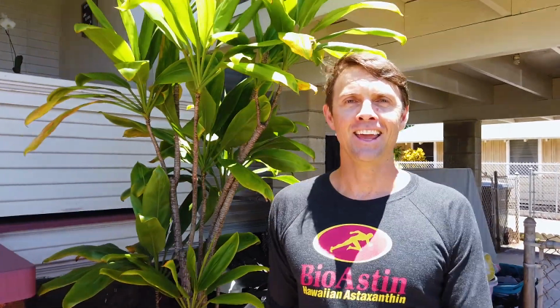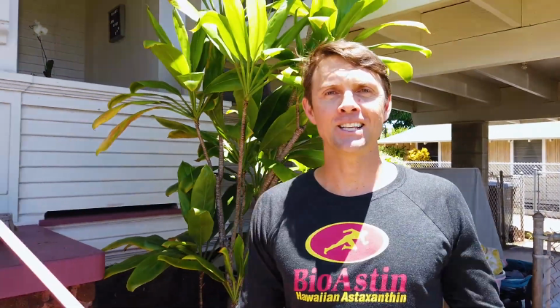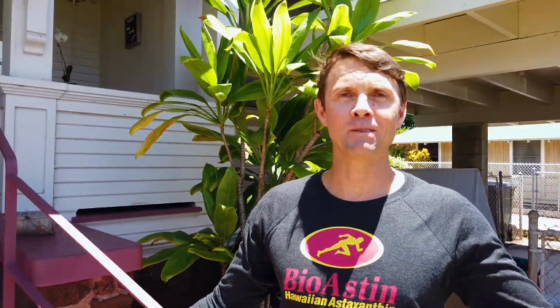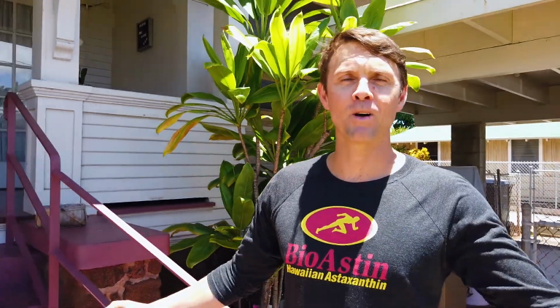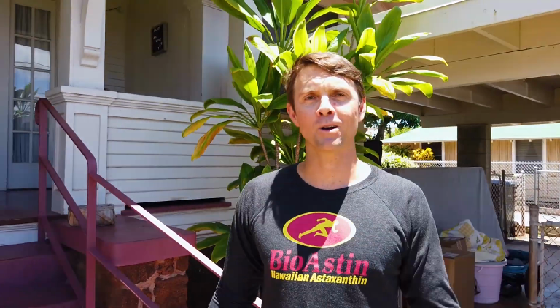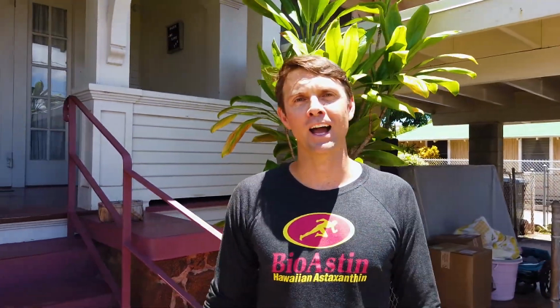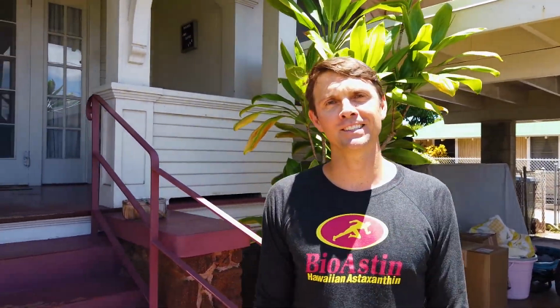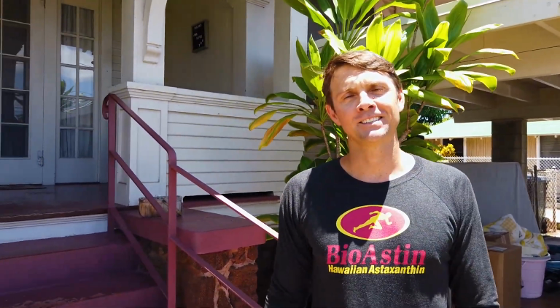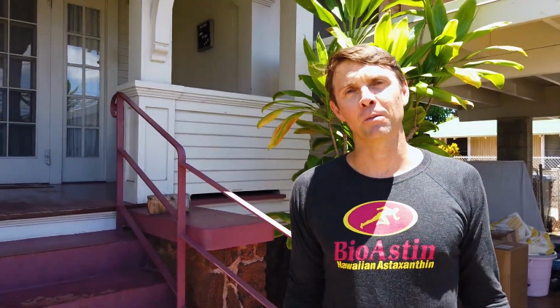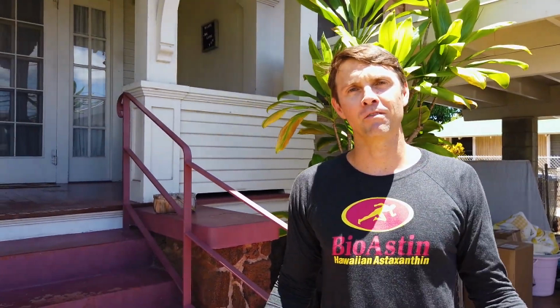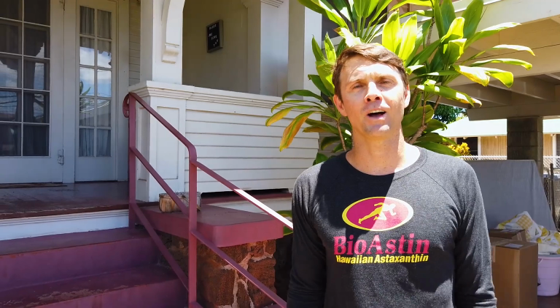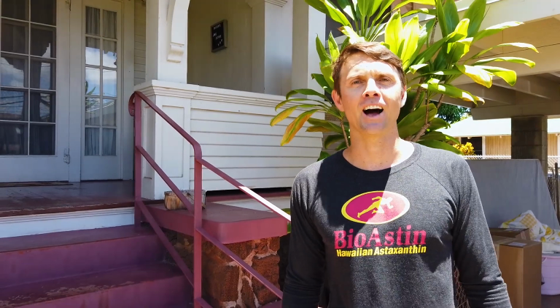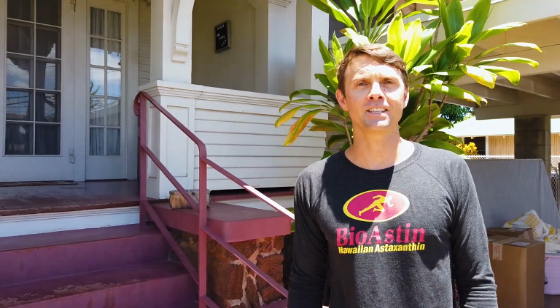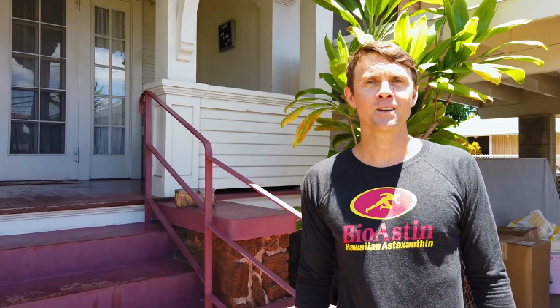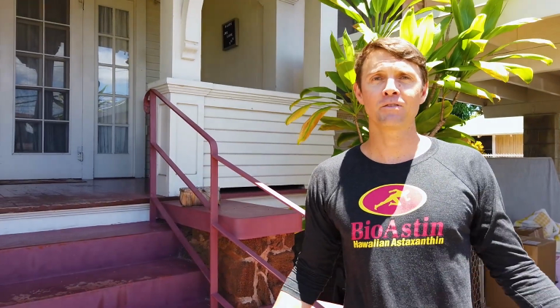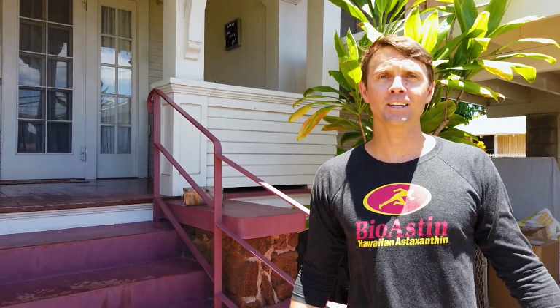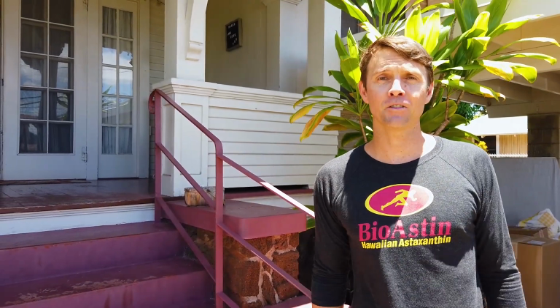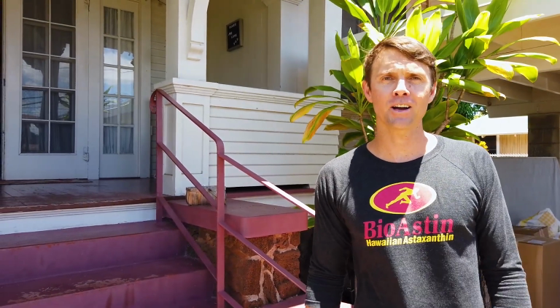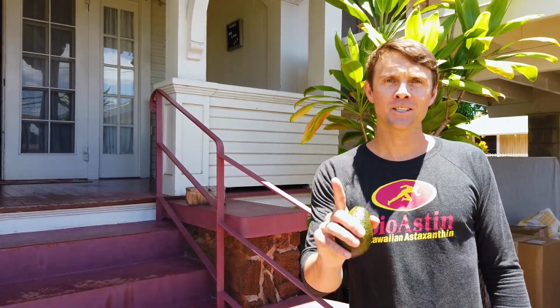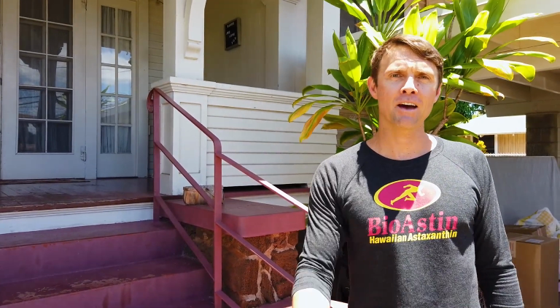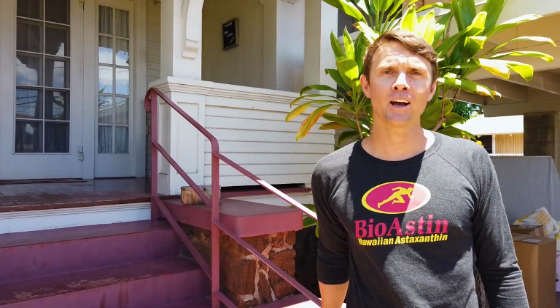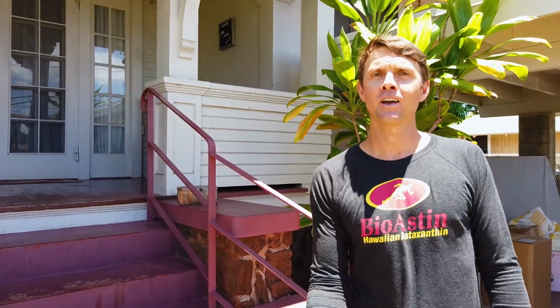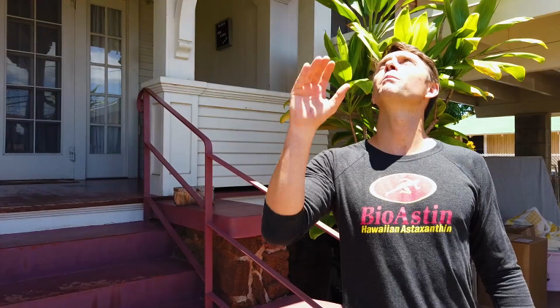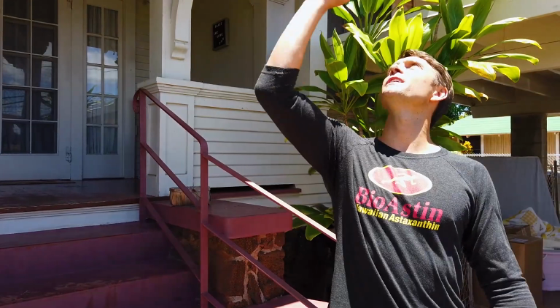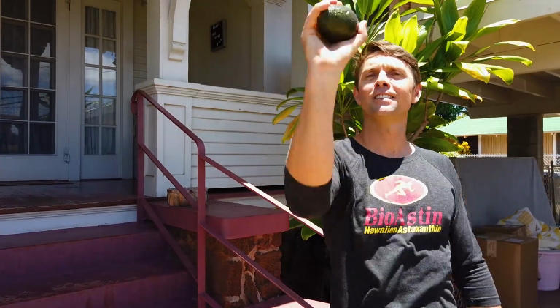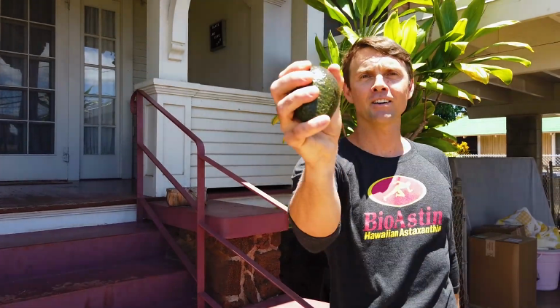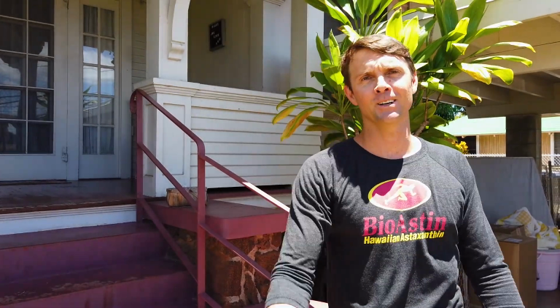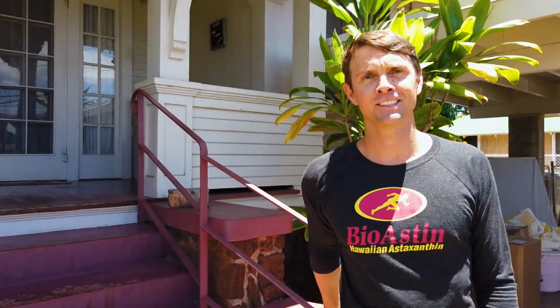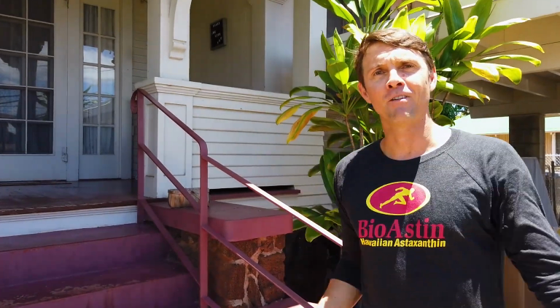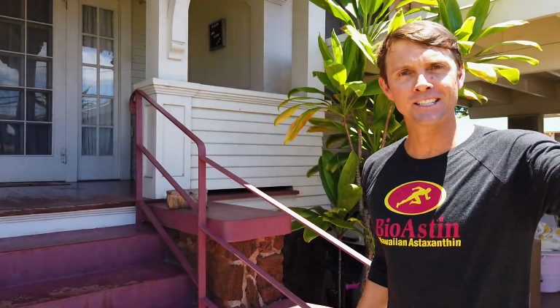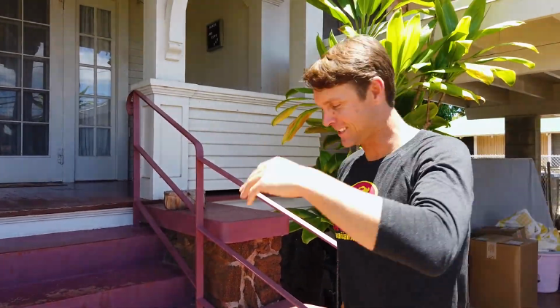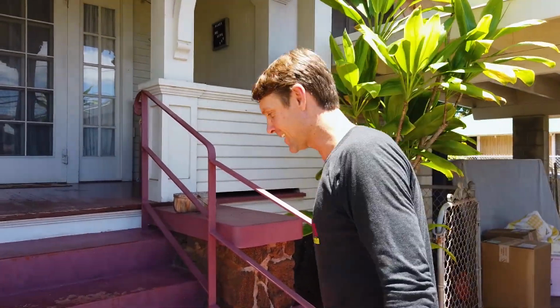Hey guys, my name is Tim Maher. Welcome to my house. Today we're going to be filming a video on antioxidants using a few antioxidants you've heard of, some you haven't heard of. We're going to be using avocados. Follow me into the house. Let's go.